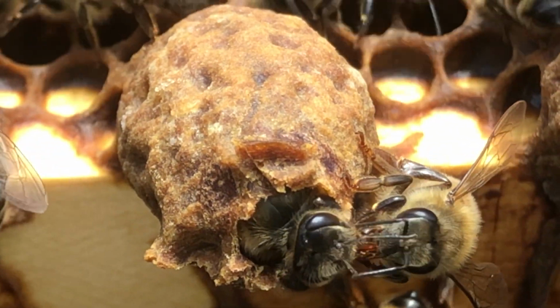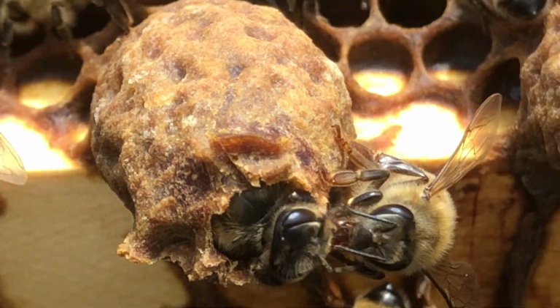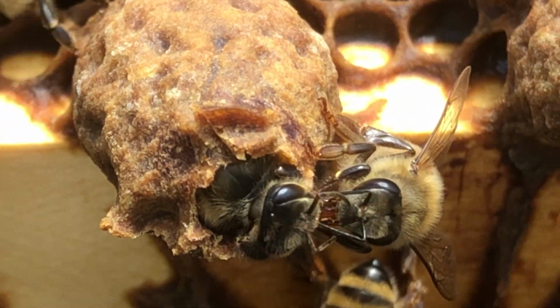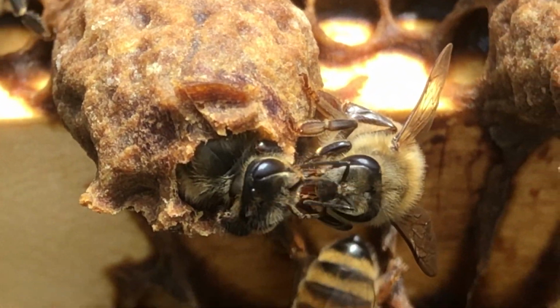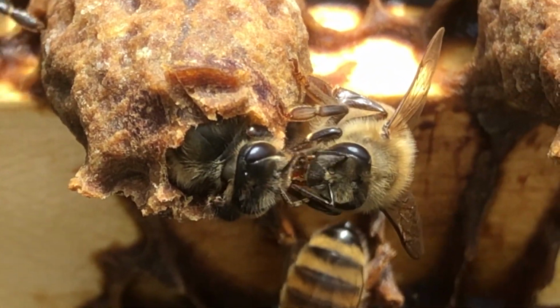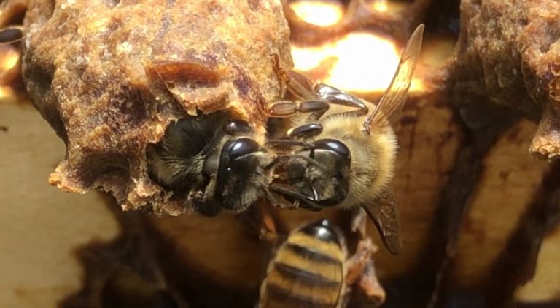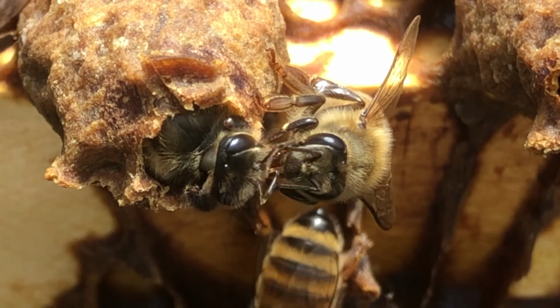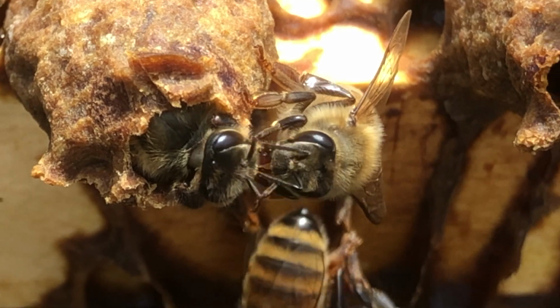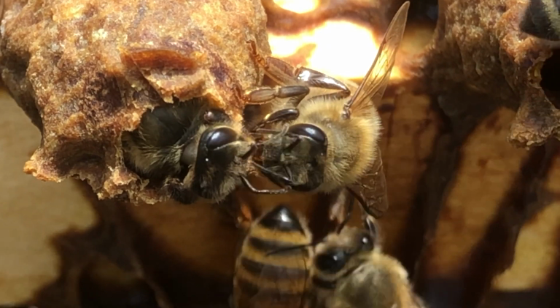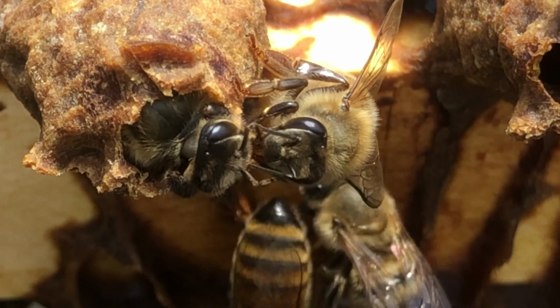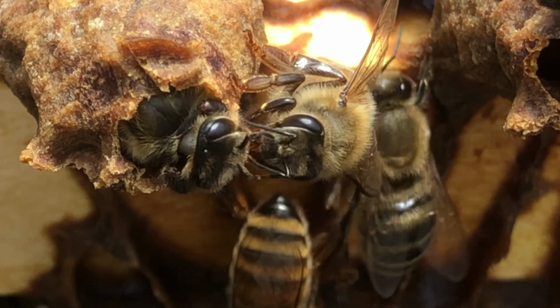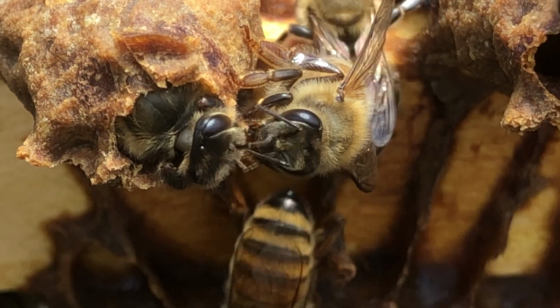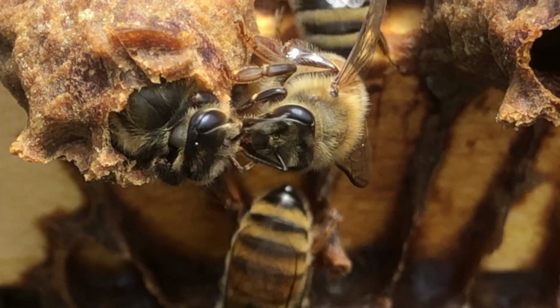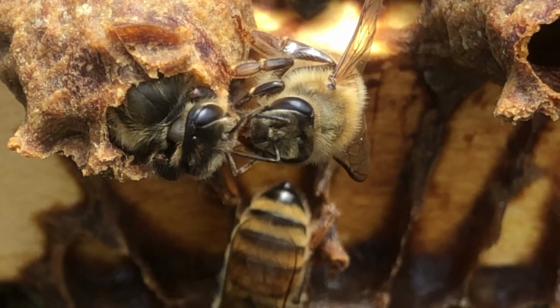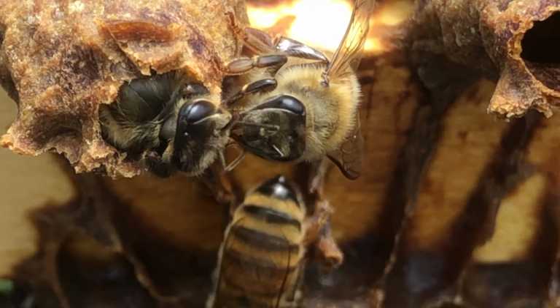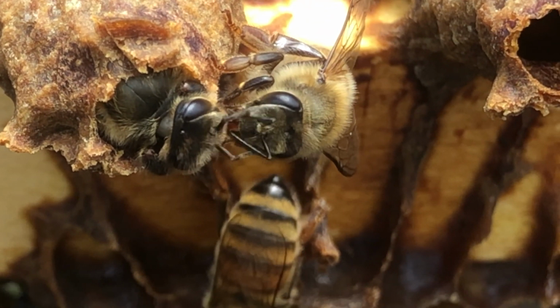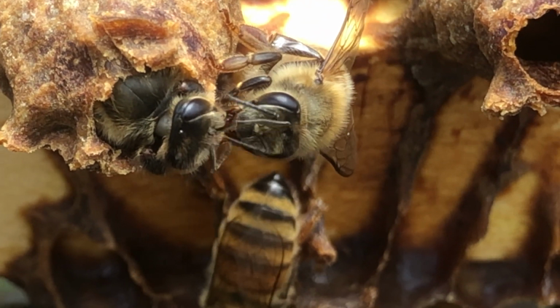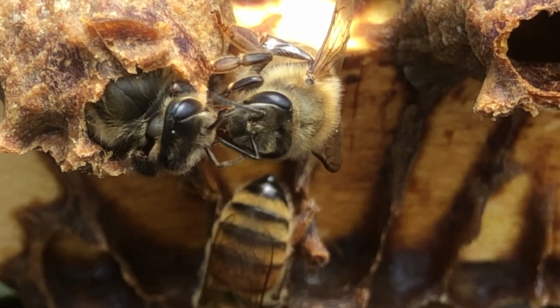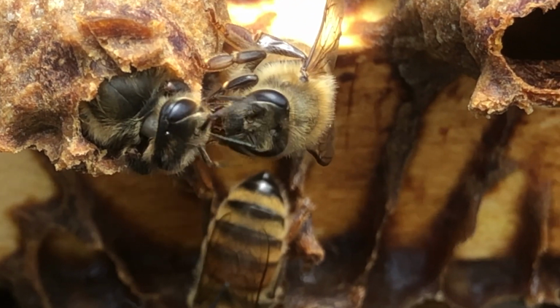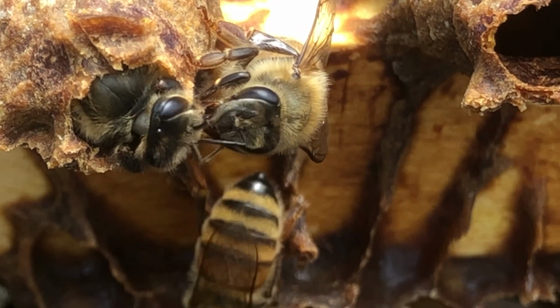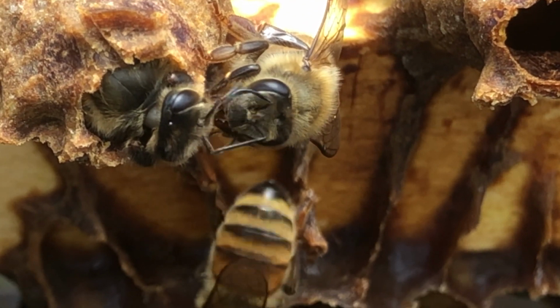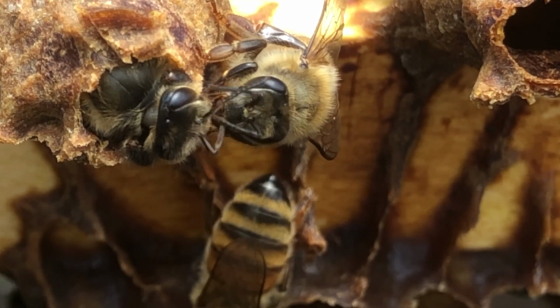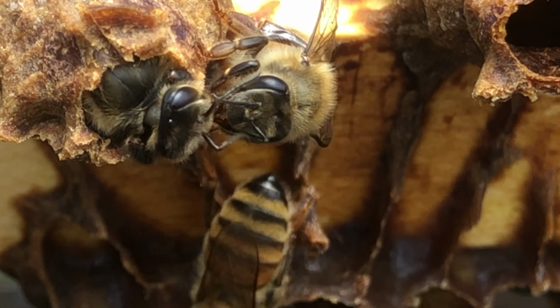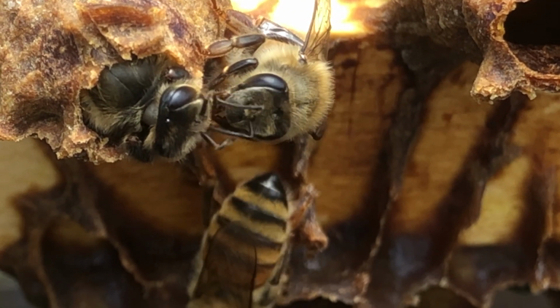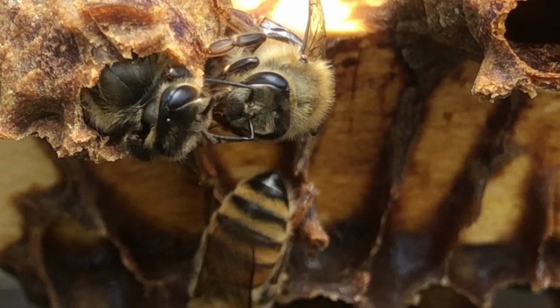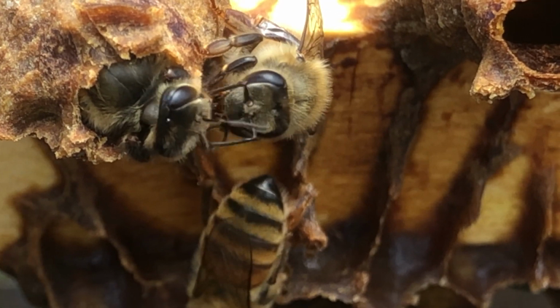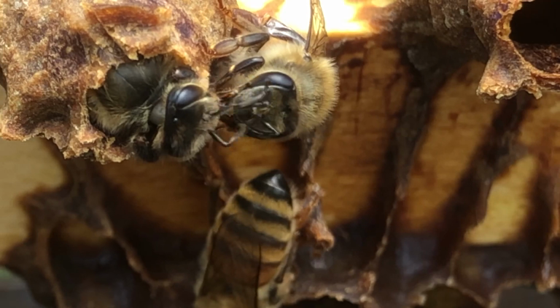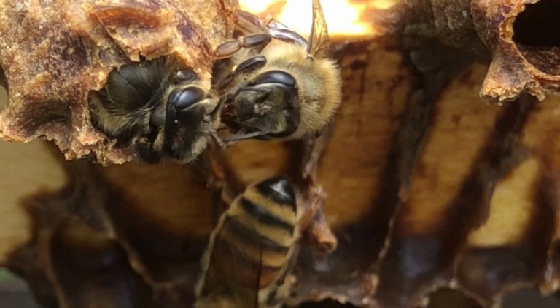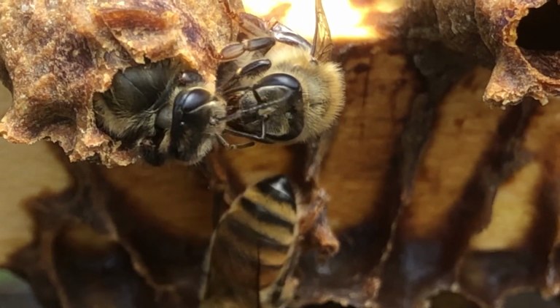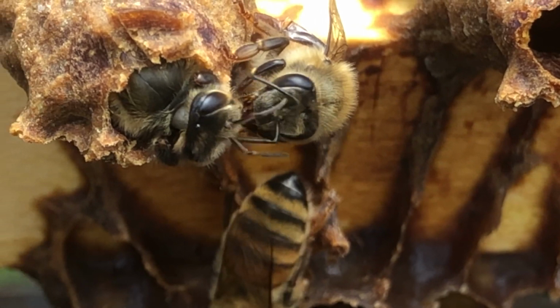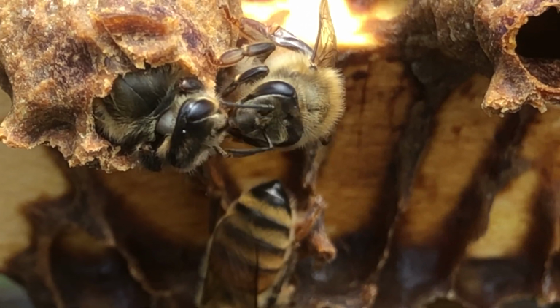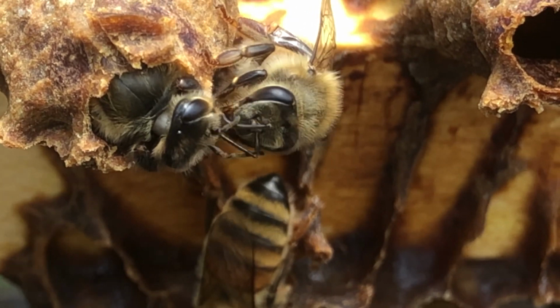They're feeding her. See that bee feeding her? And the pheromones are being passed through the antennae. Isn't that cool?